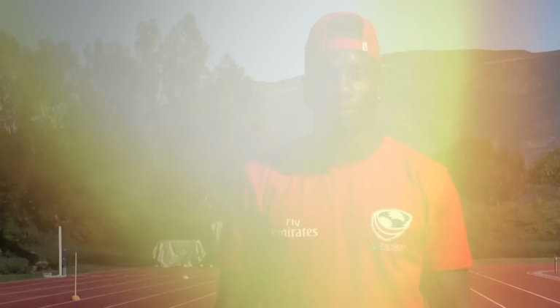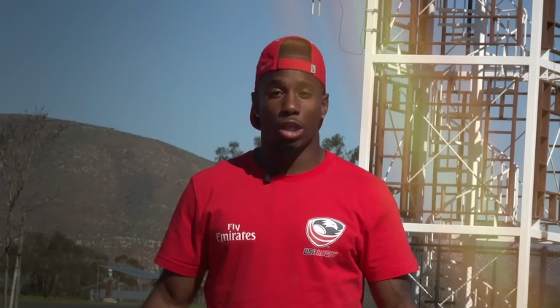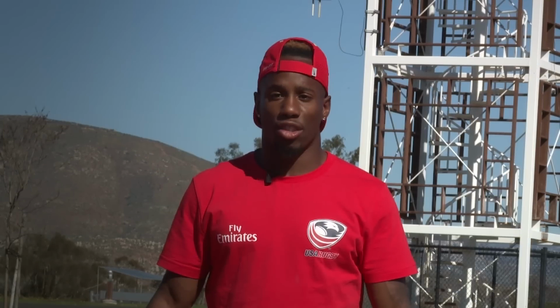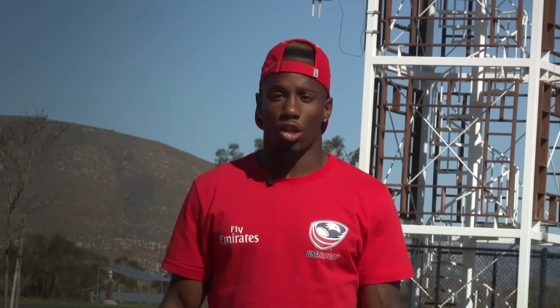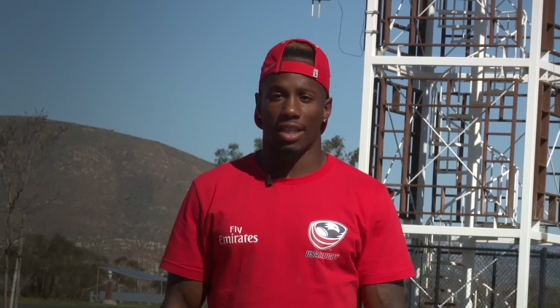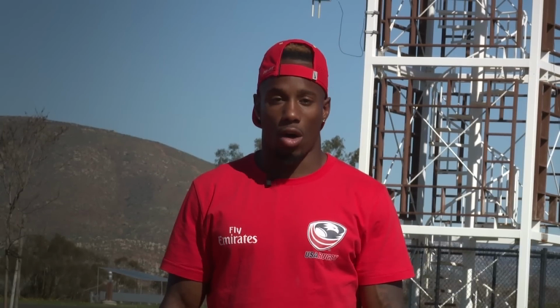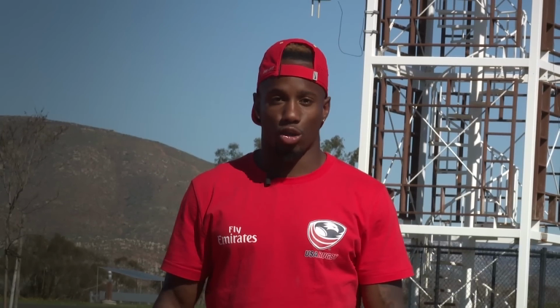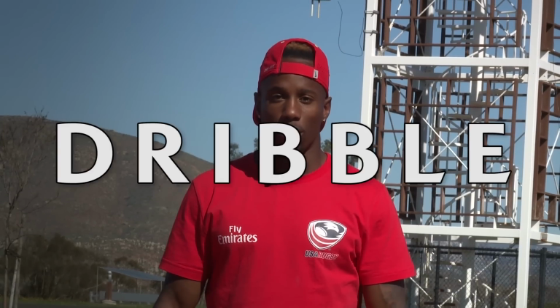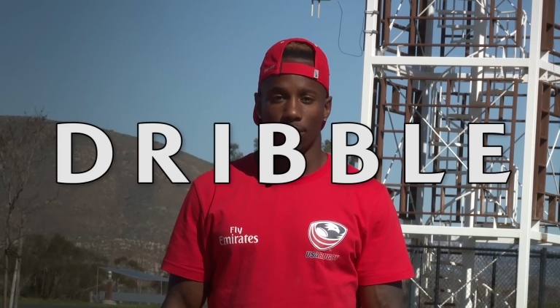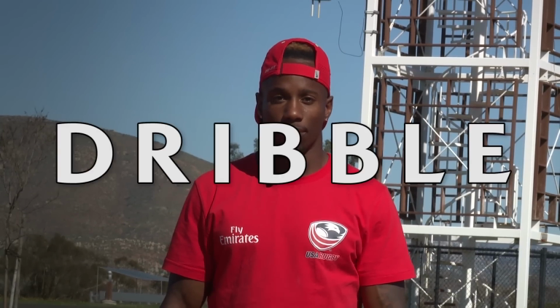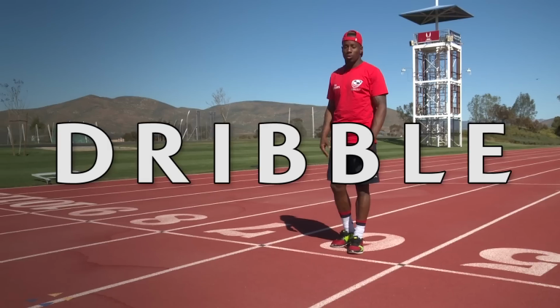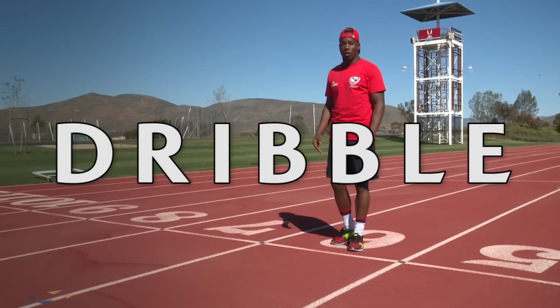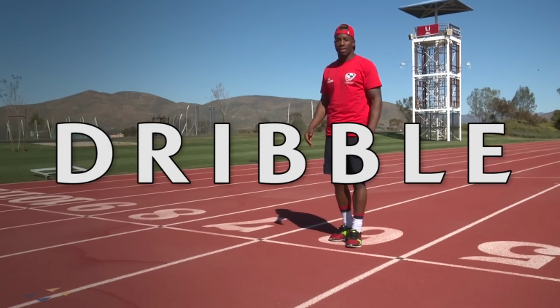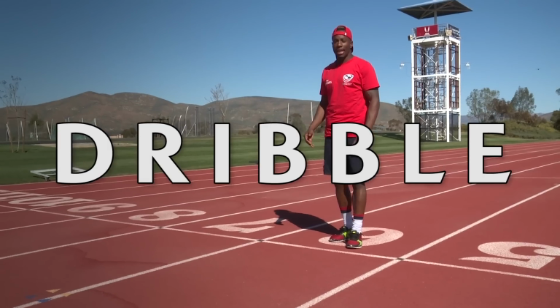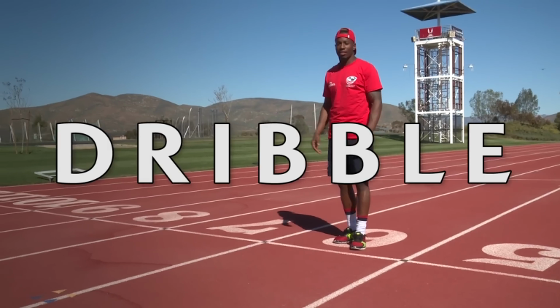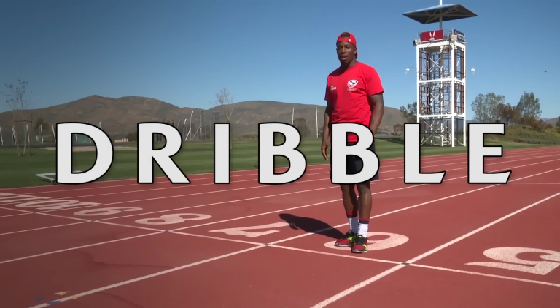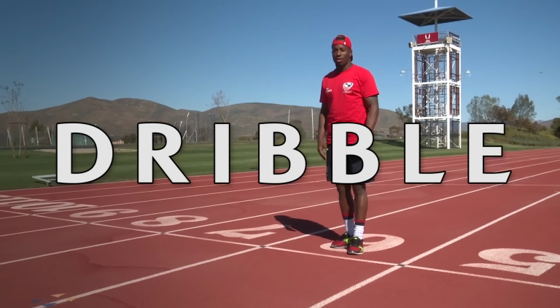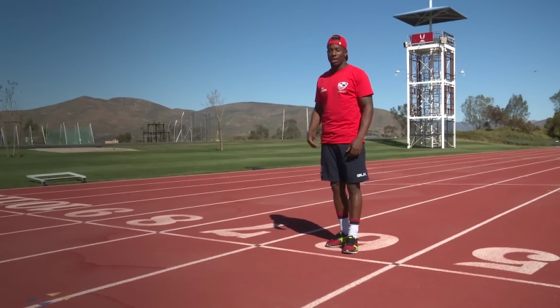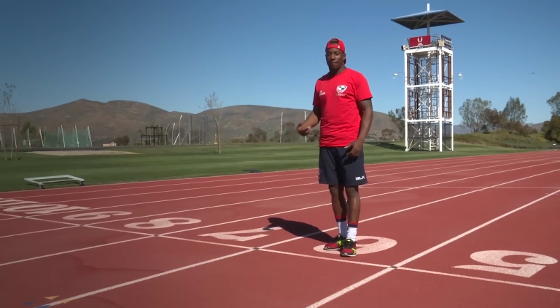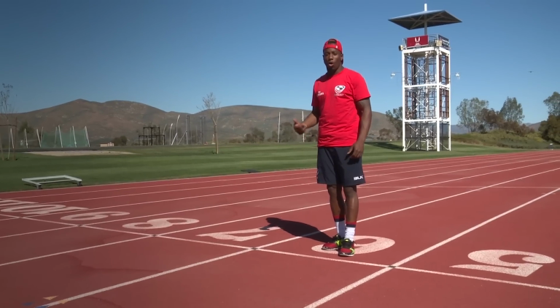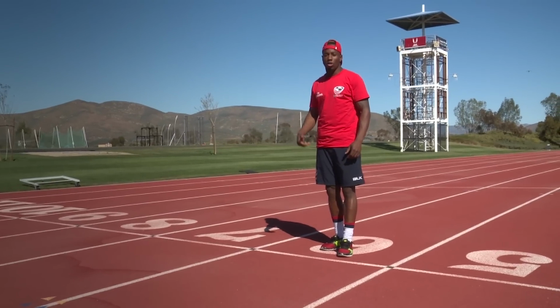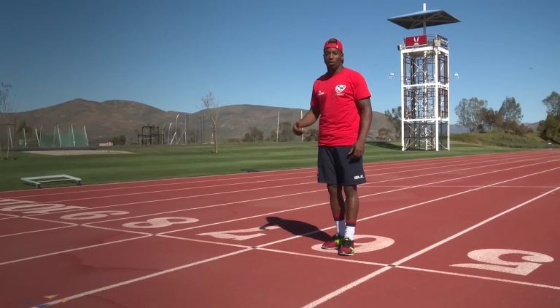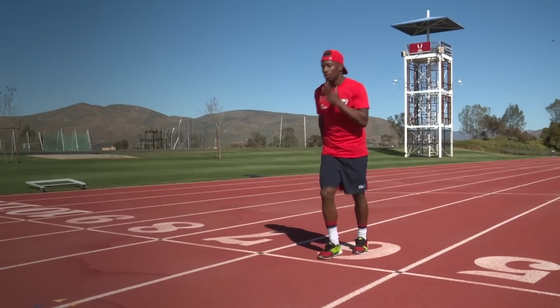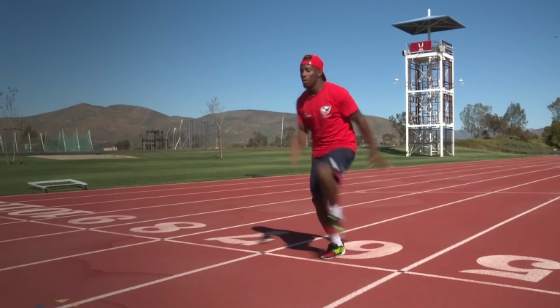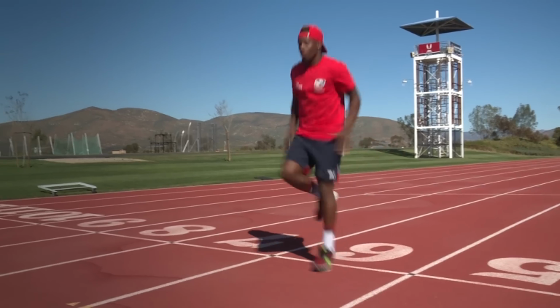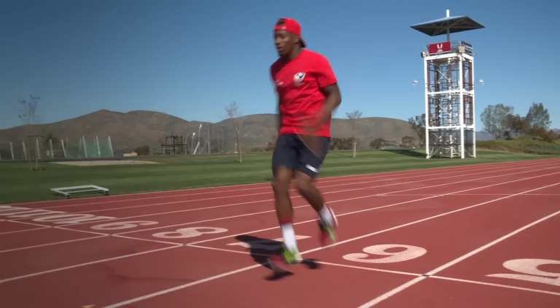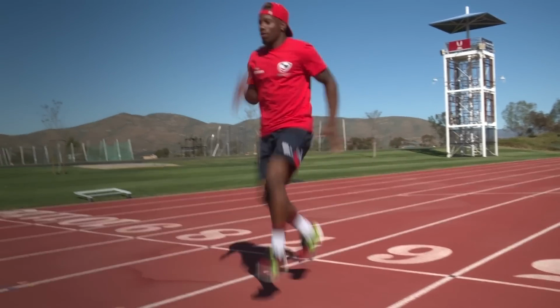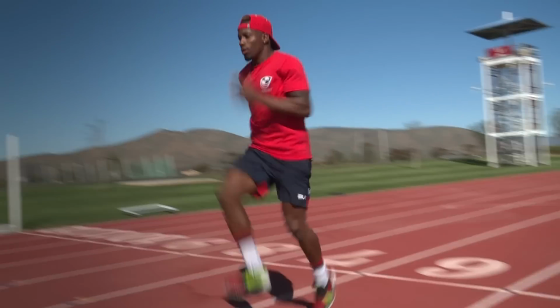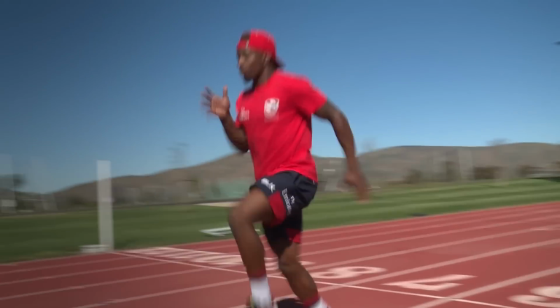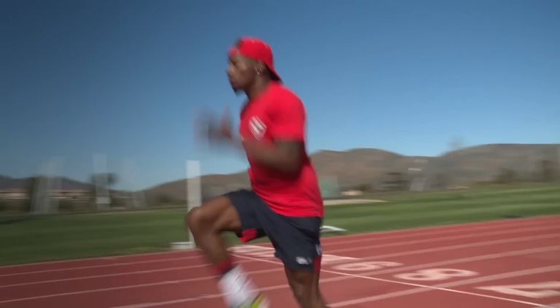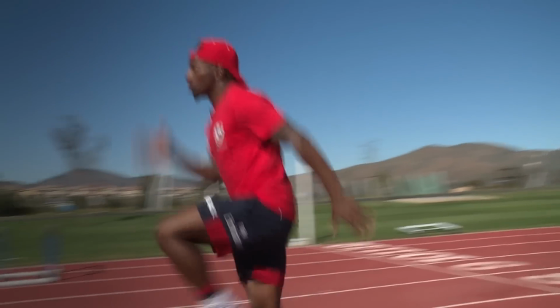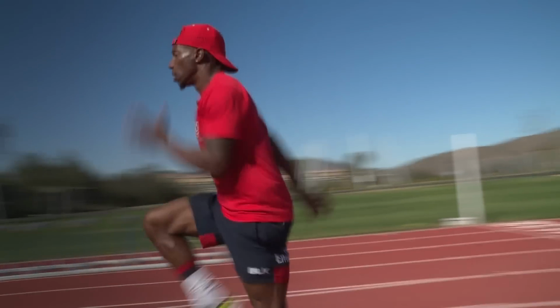The drill I'm about to show you is called a dribble. It's working on frontside mechanics — getting your feet on and off the ground as quick as you can, but scissoring in the air.